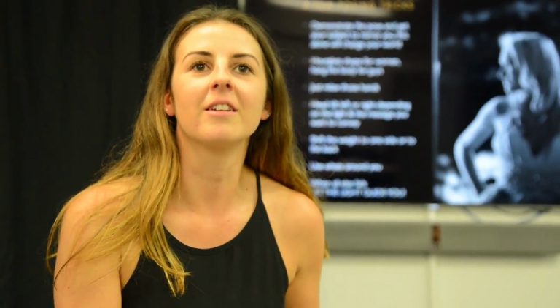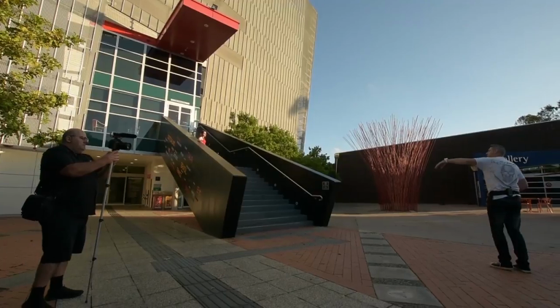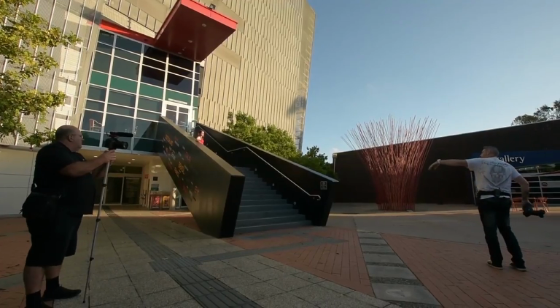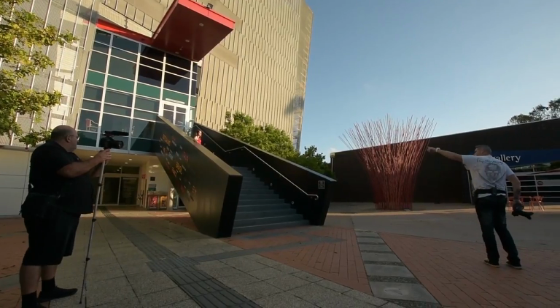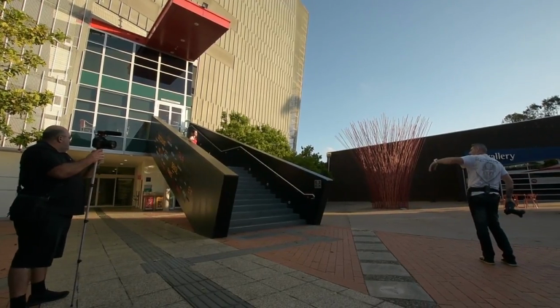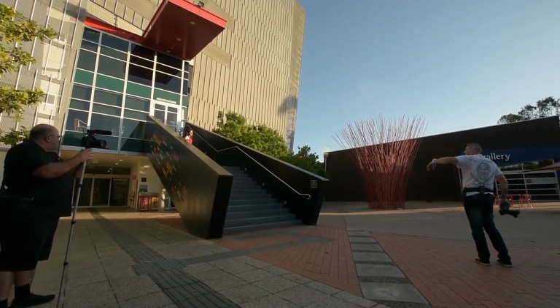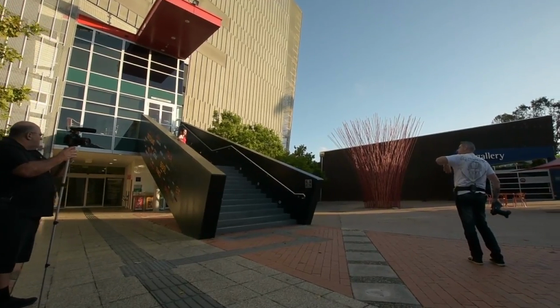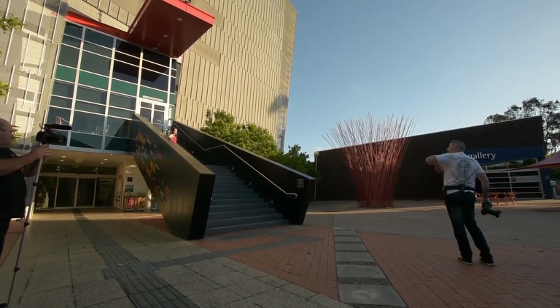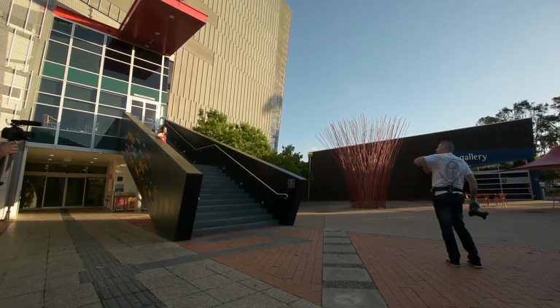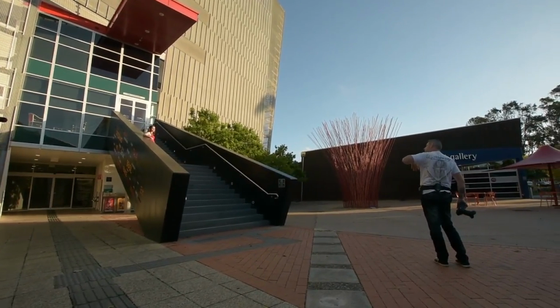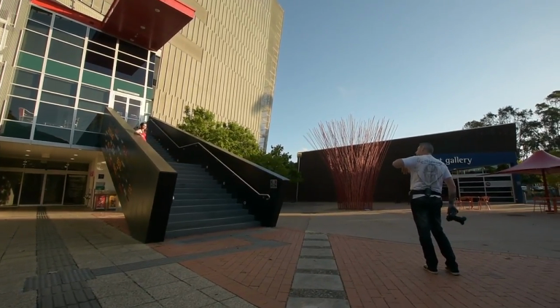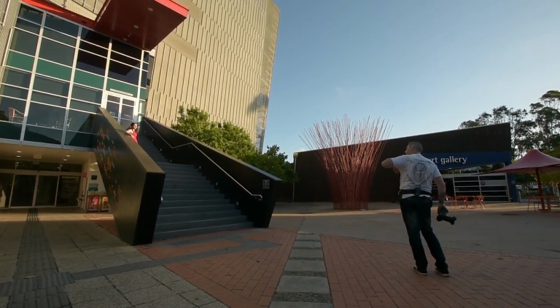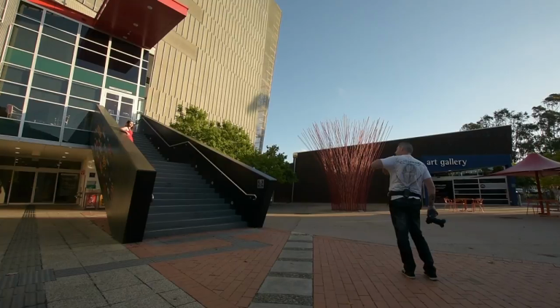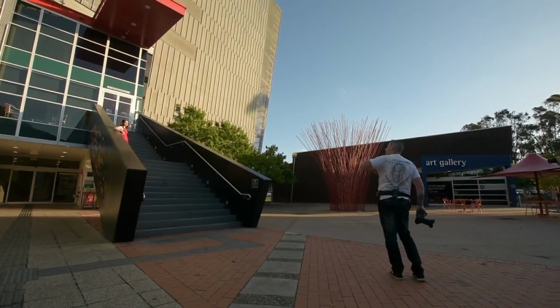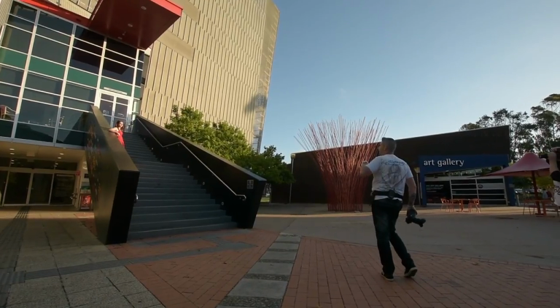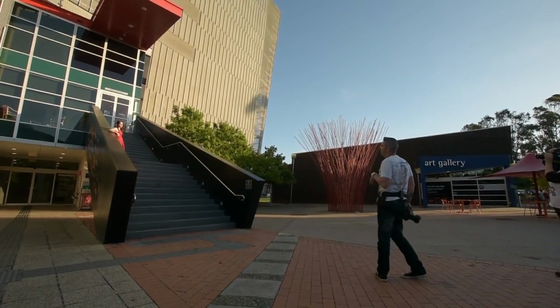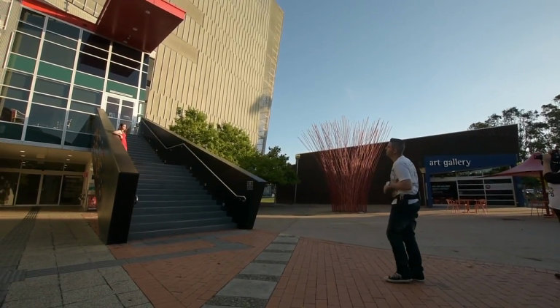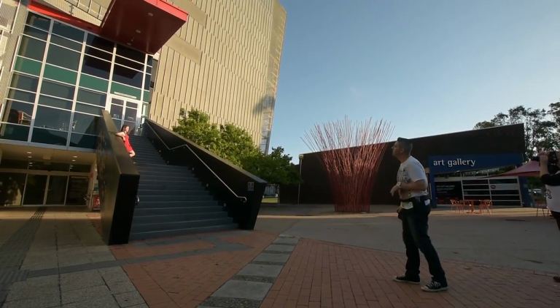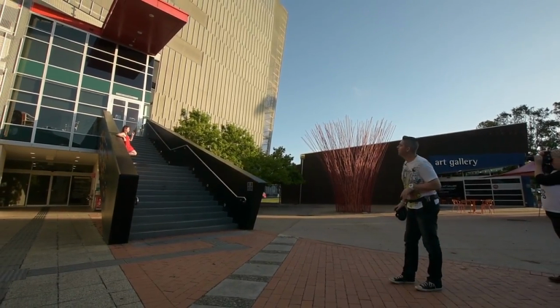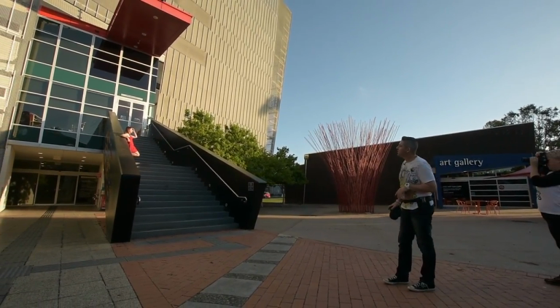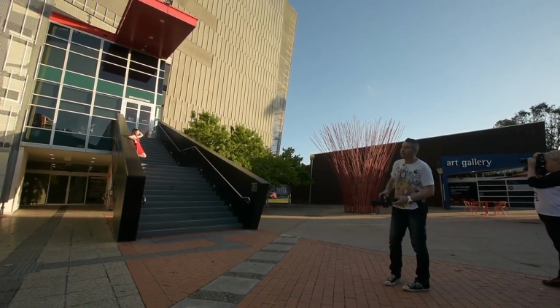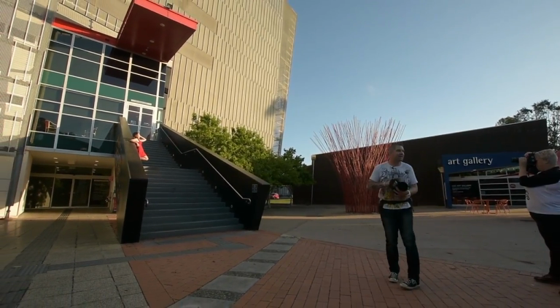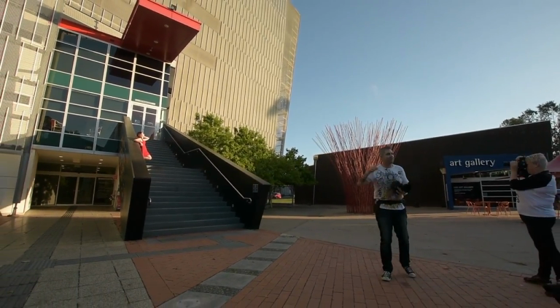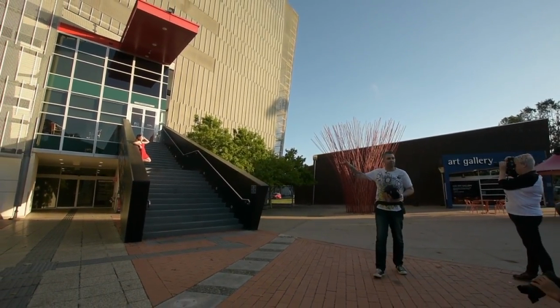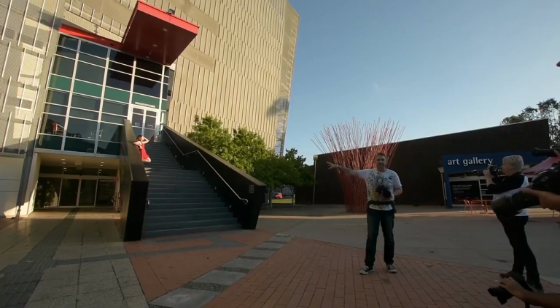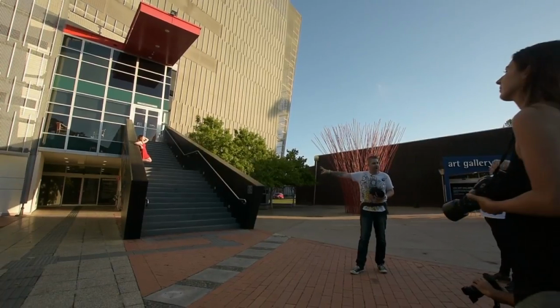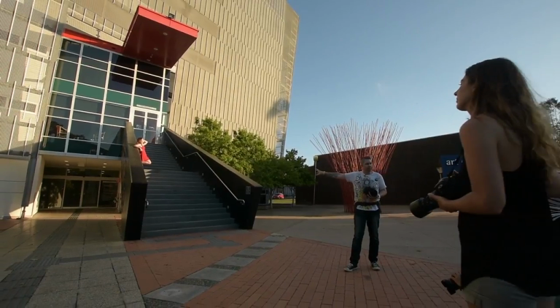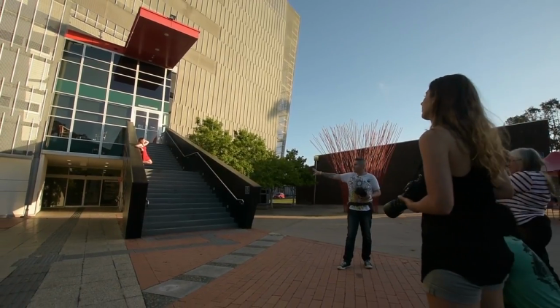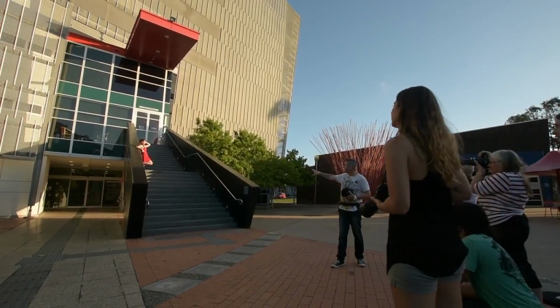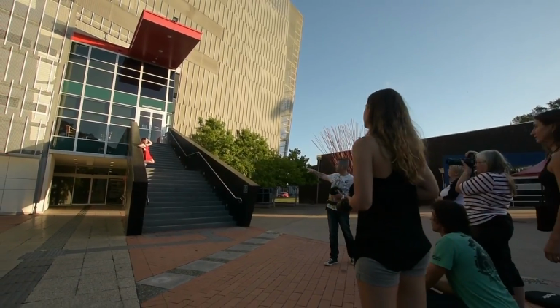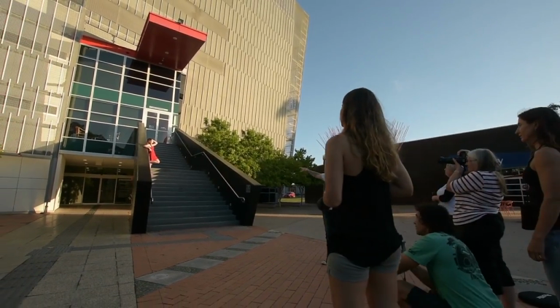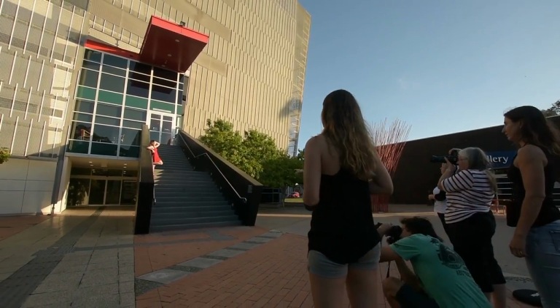Kaelin, with your arm that's on the rail there, turn it back into you. A little bit more. There. Perfect. See, now we've got a different perspective of her arm and it looks a lot better.